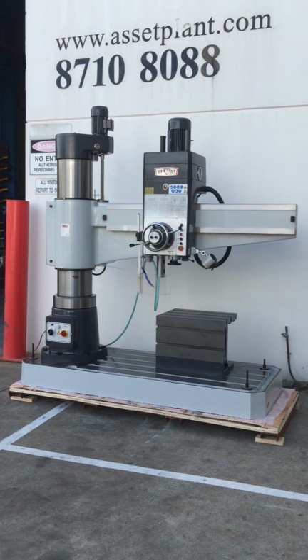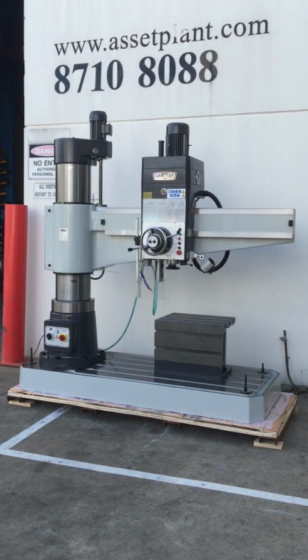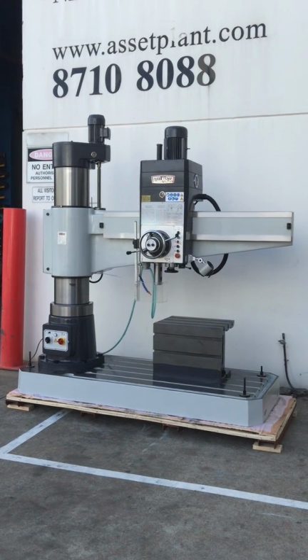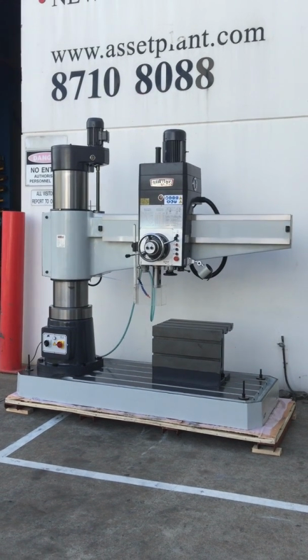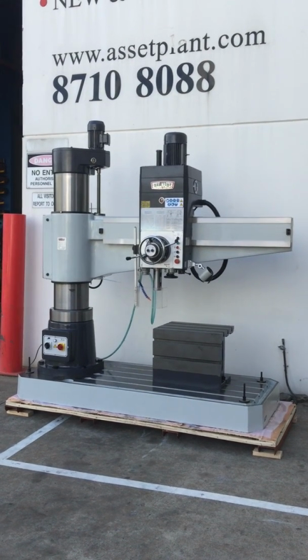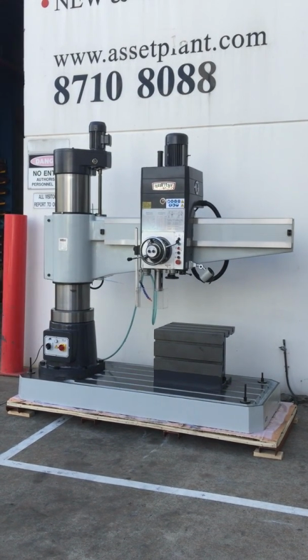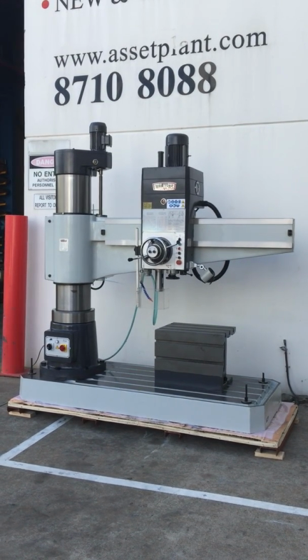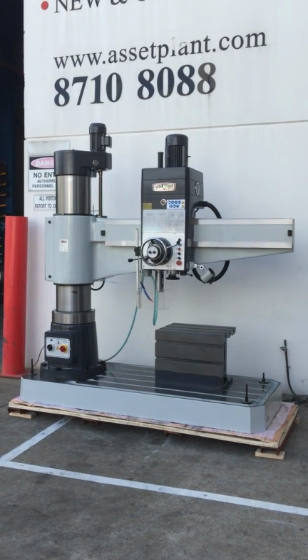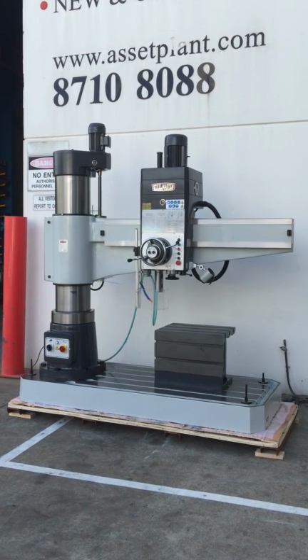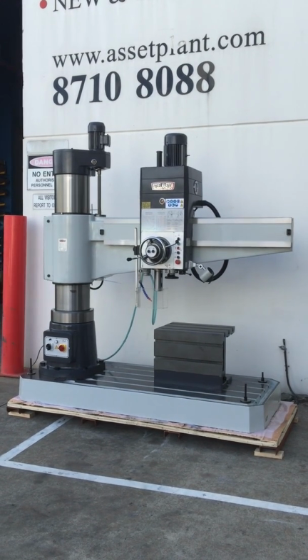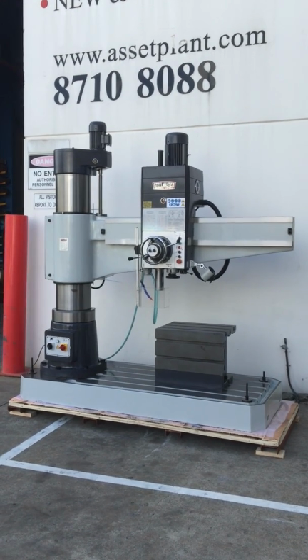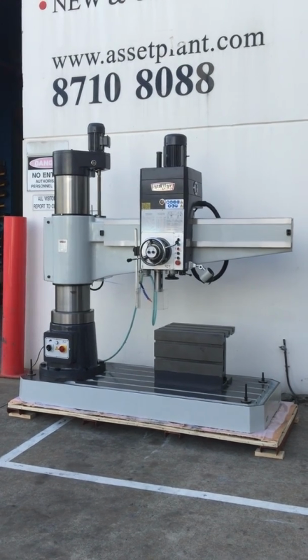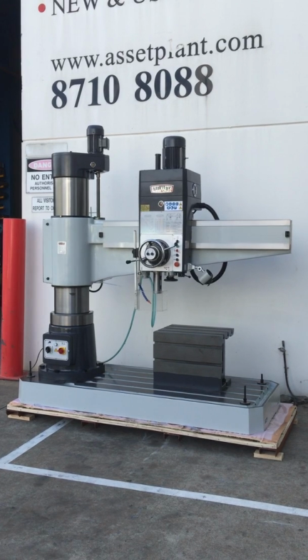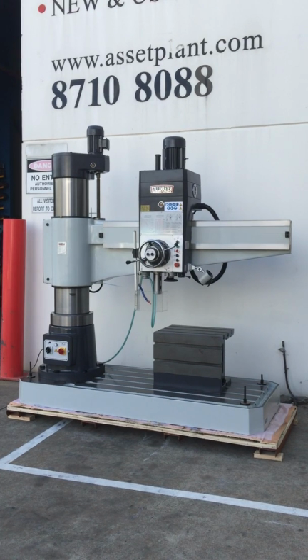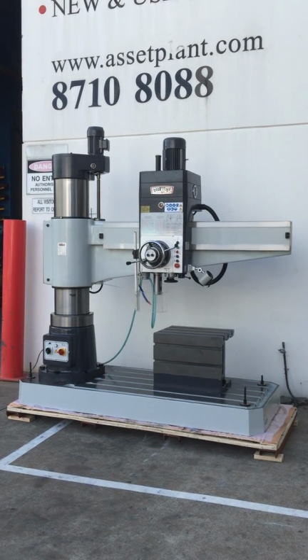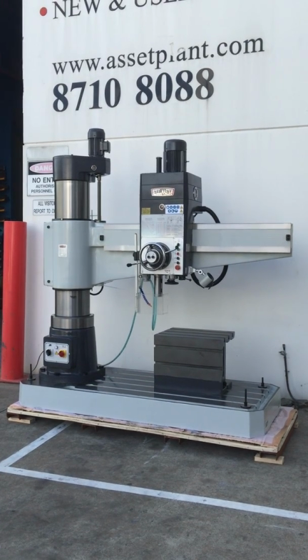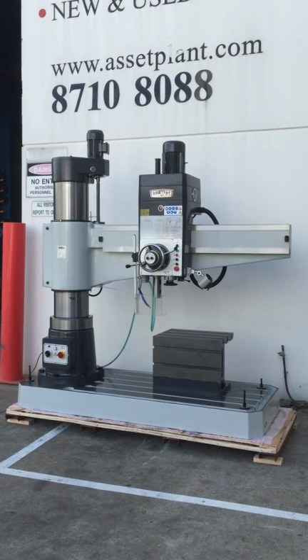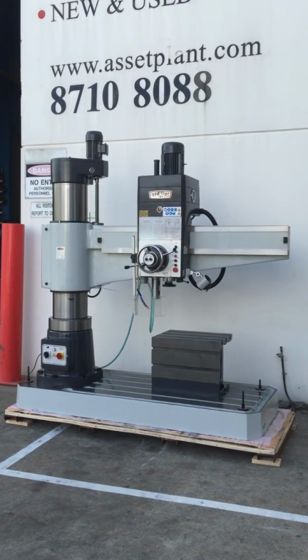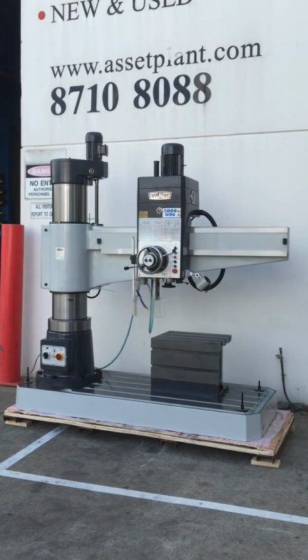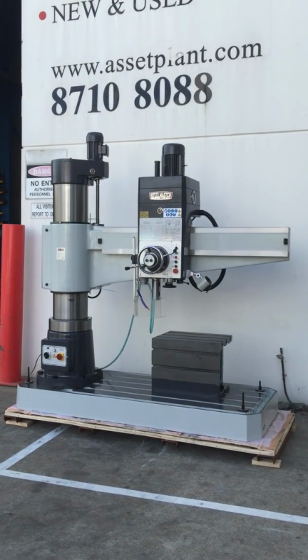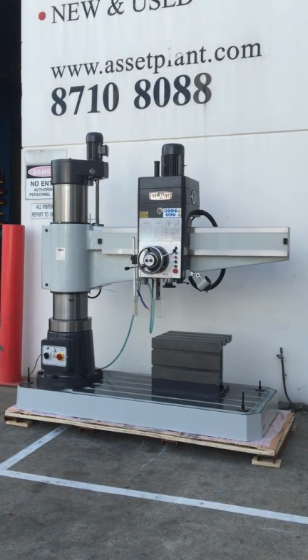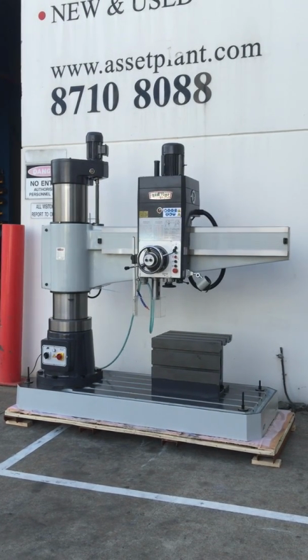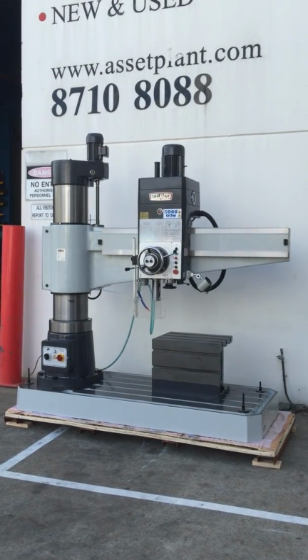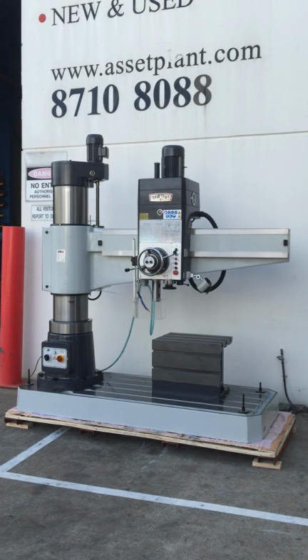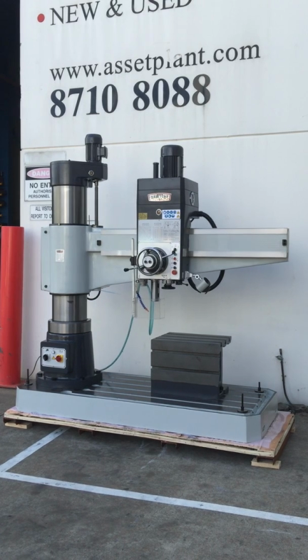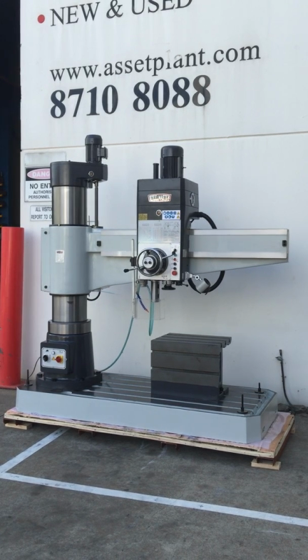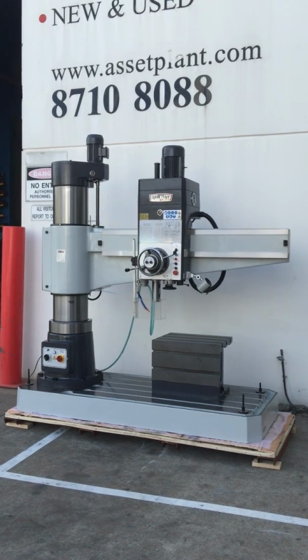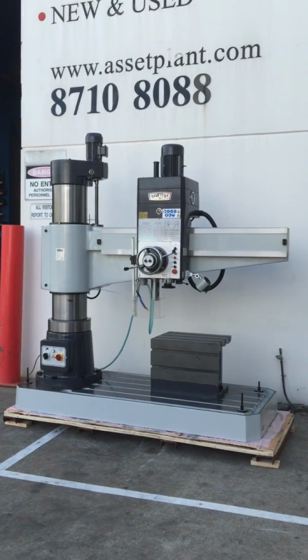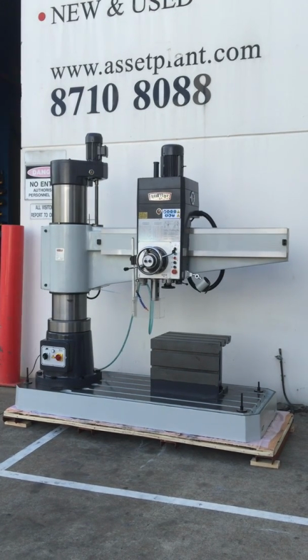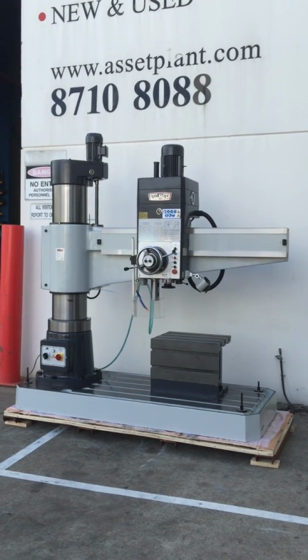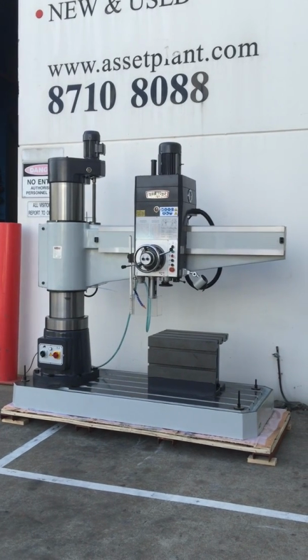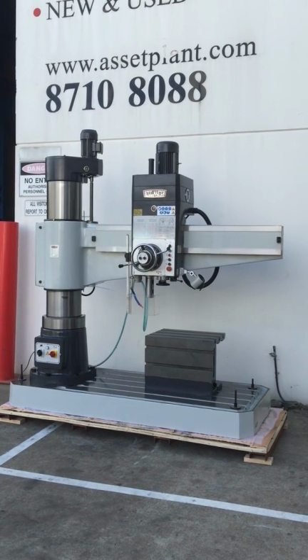Welcome to Asset Plans Machinery. Today we're going to overview our Stoolmaster heavy-duty radial drill. This is our SM RD 1650 — RD being radial drill and 1650 being the length of the arm and the model.